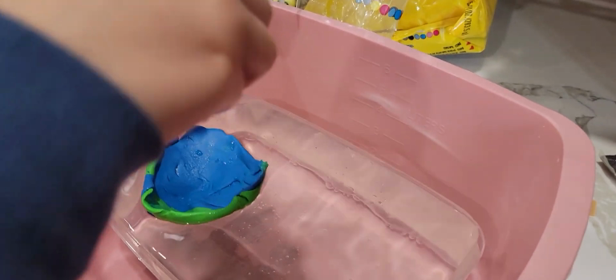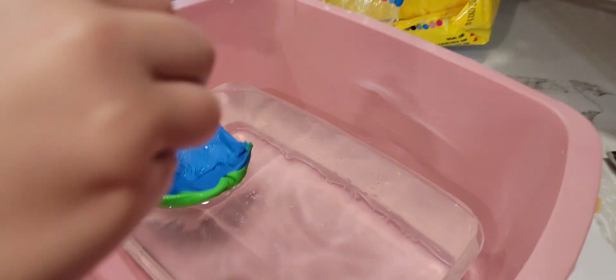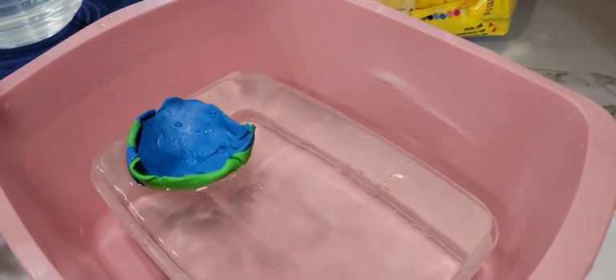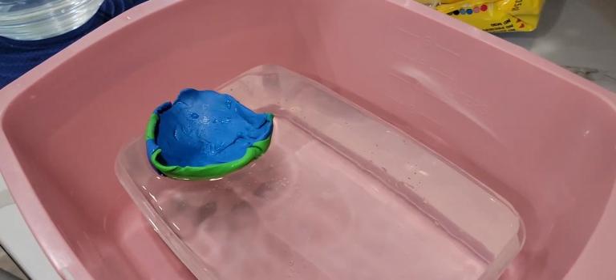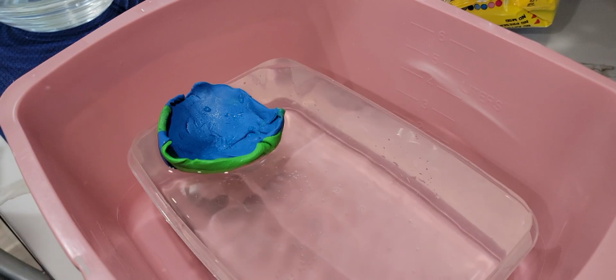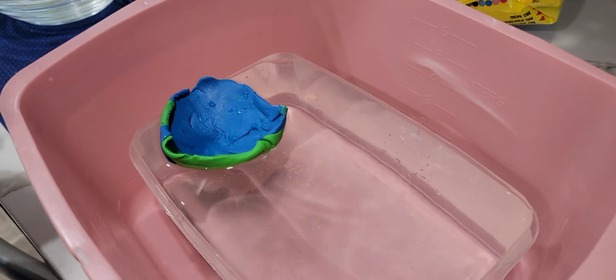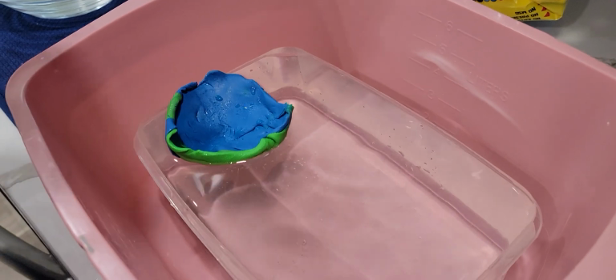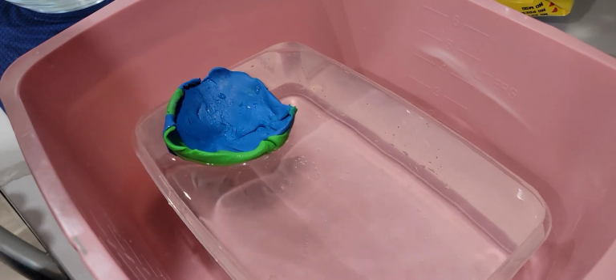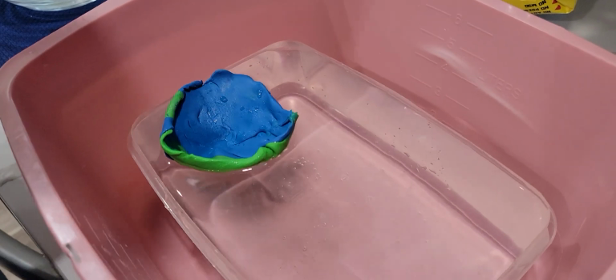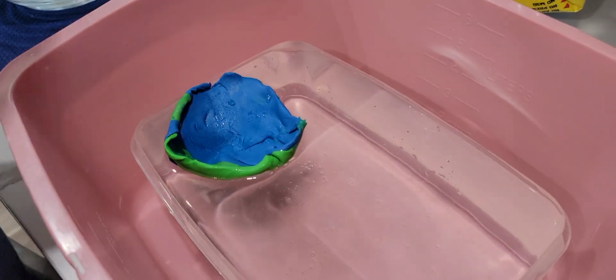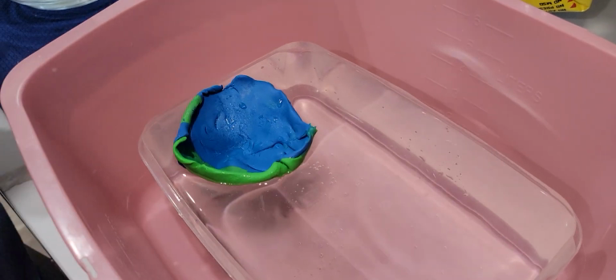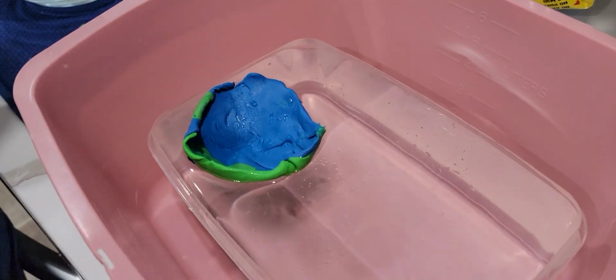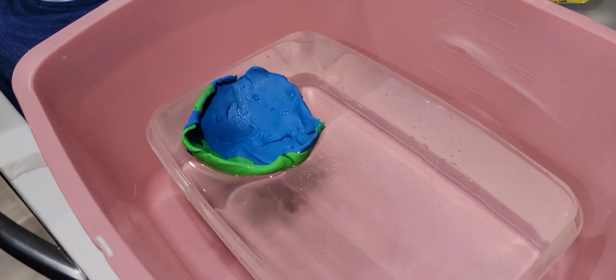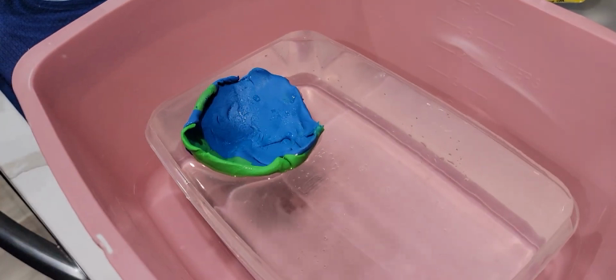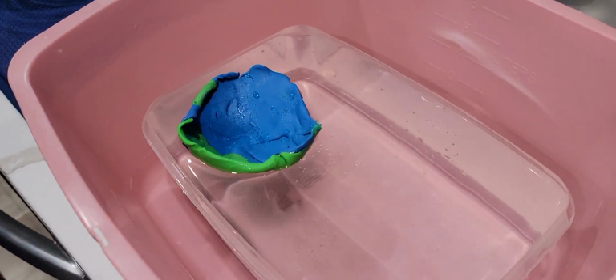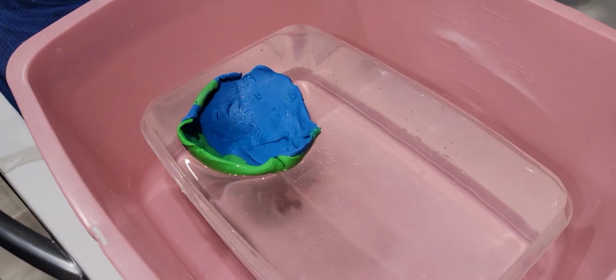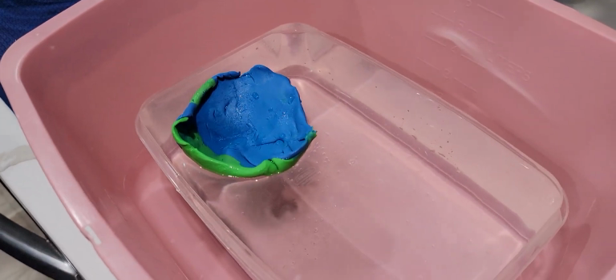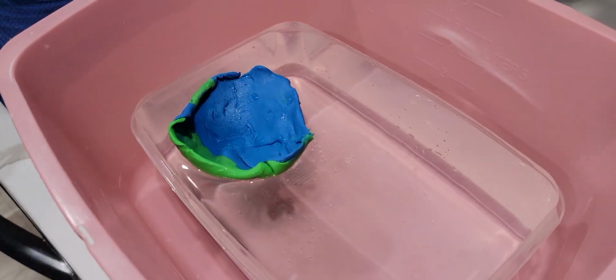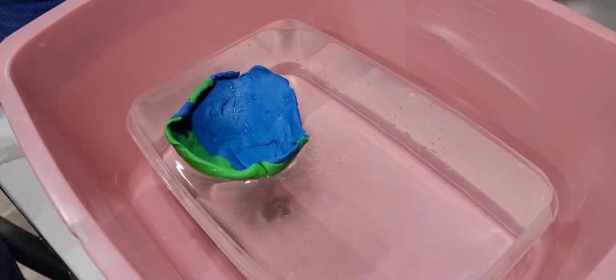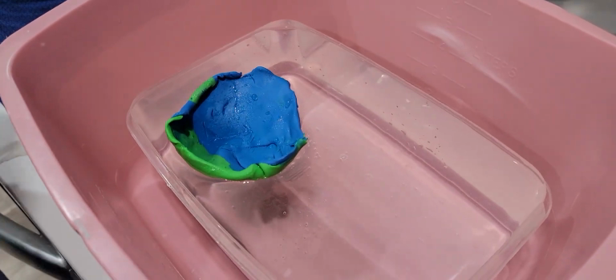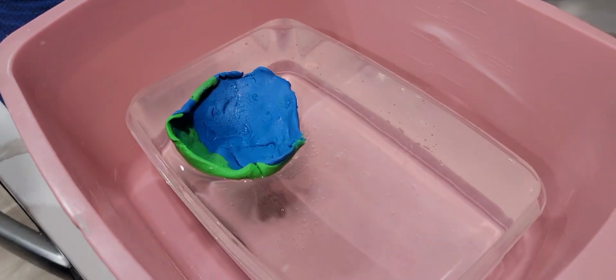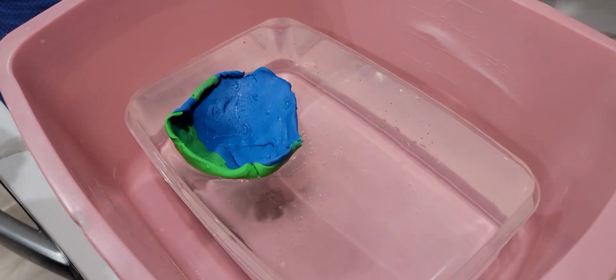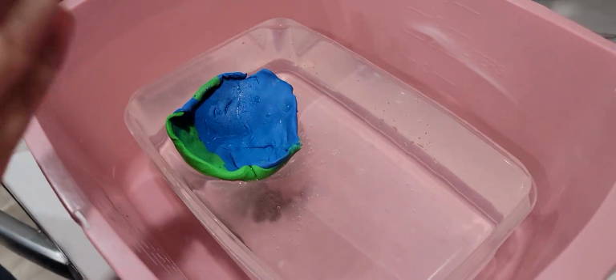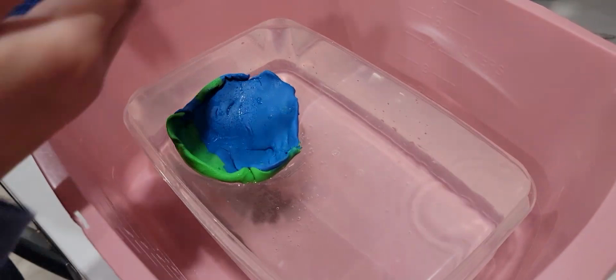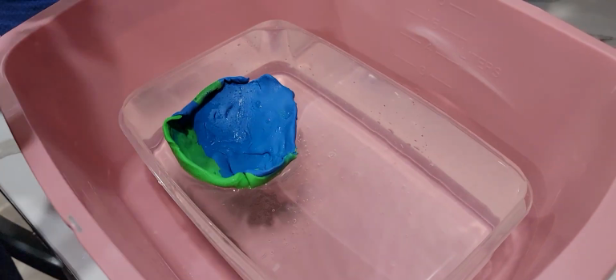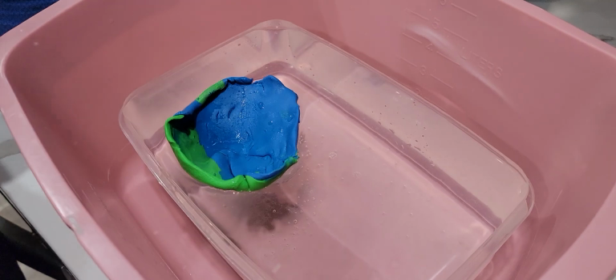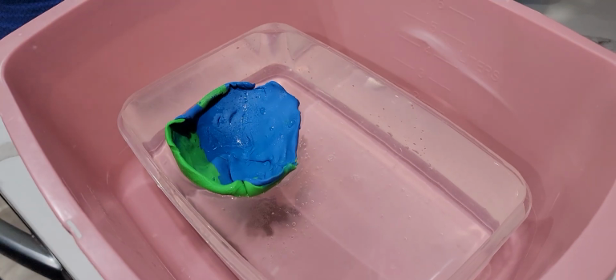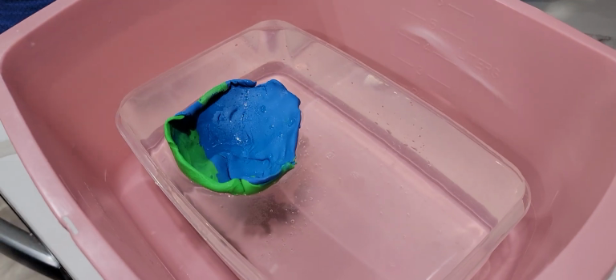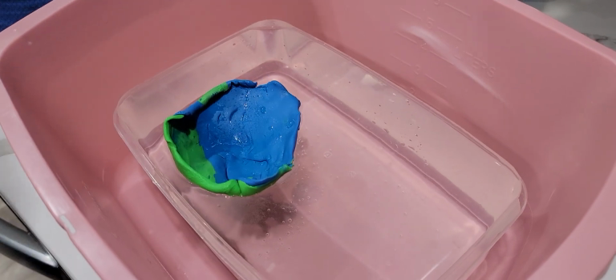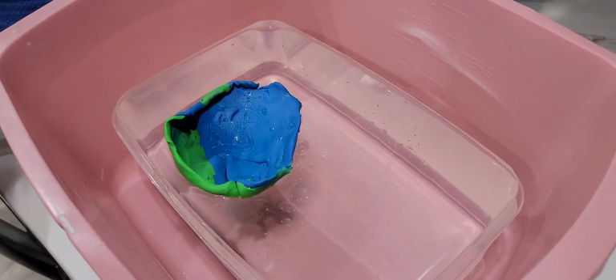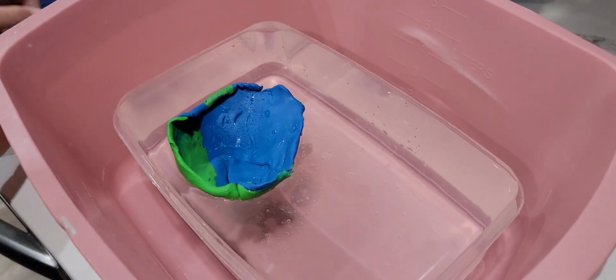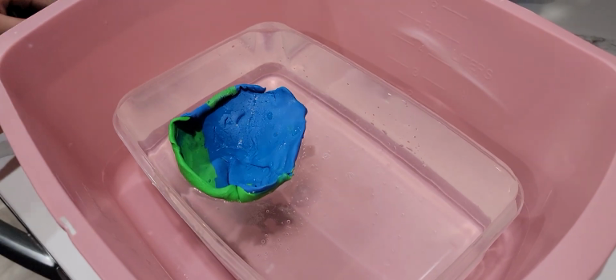There we go. So that overflowed some water, and now we're going to put that in the graduated cylinder, and that should equal the mass of the boat.